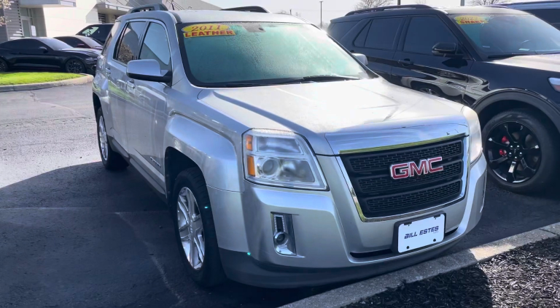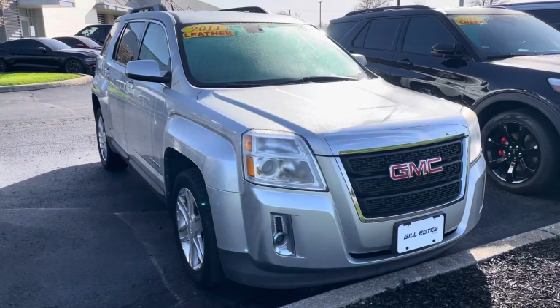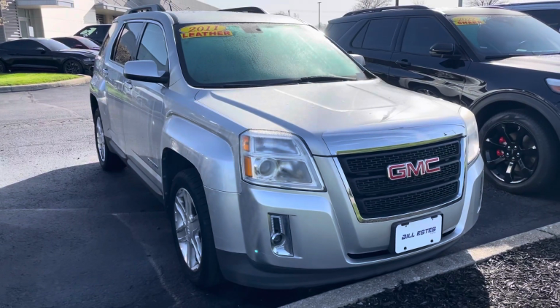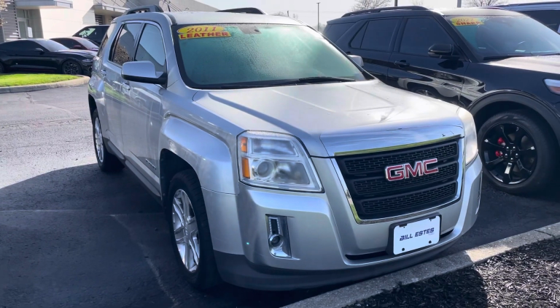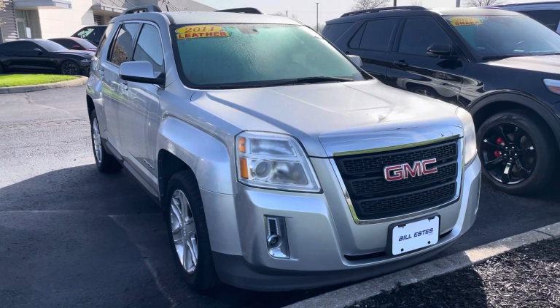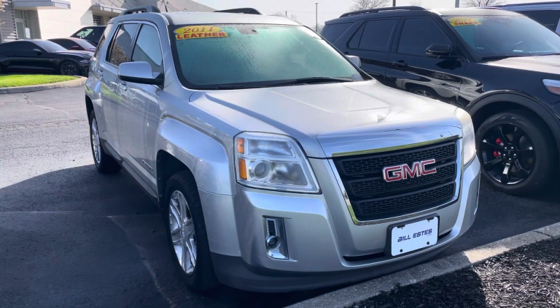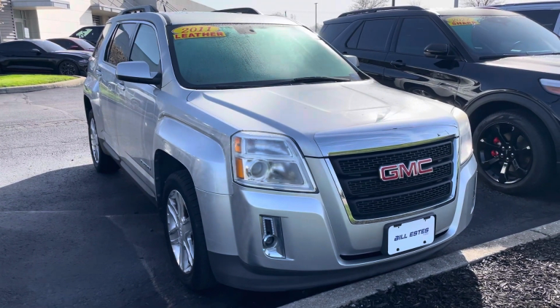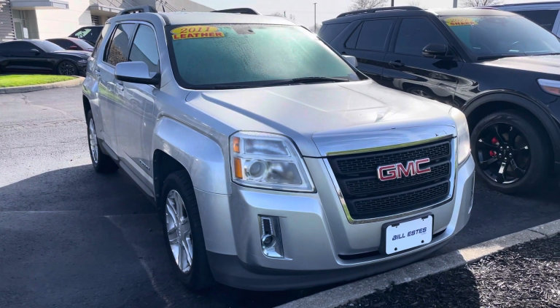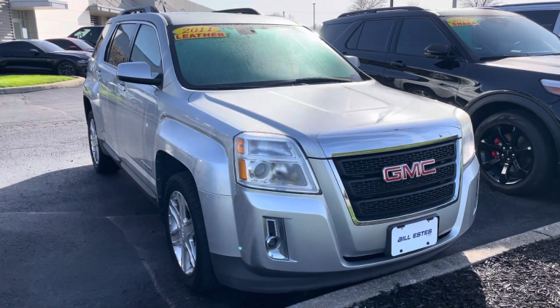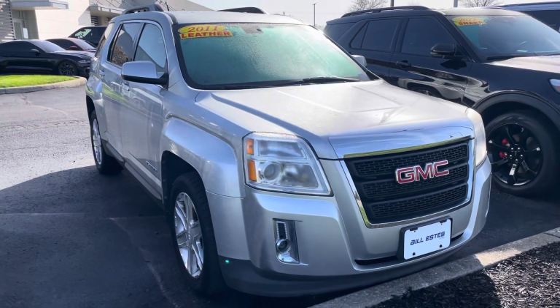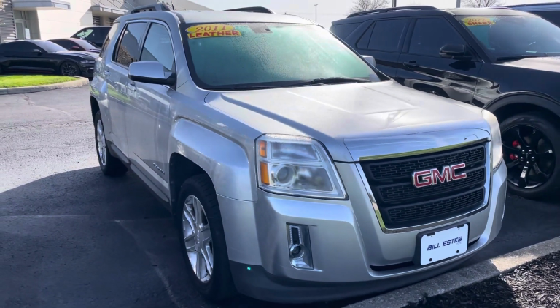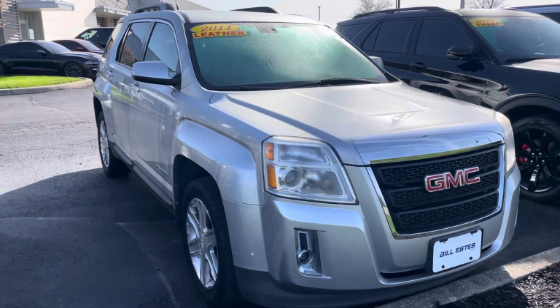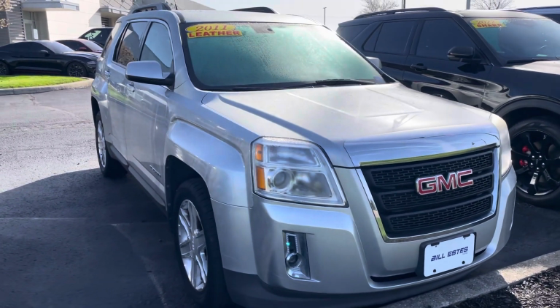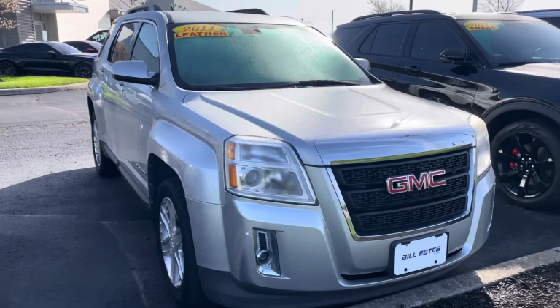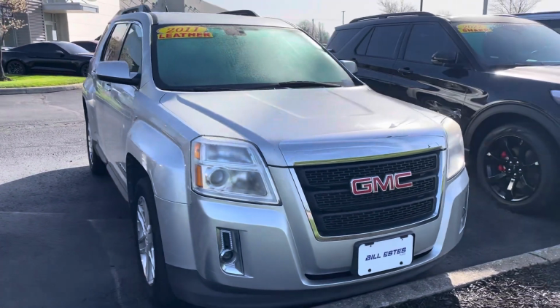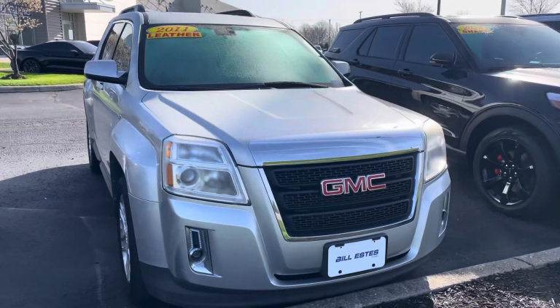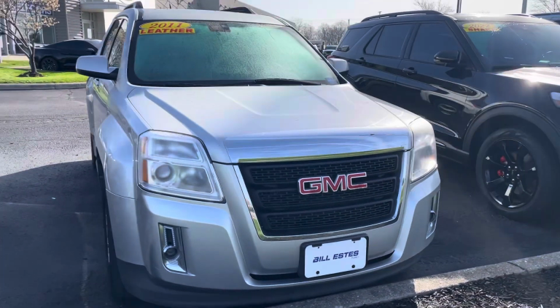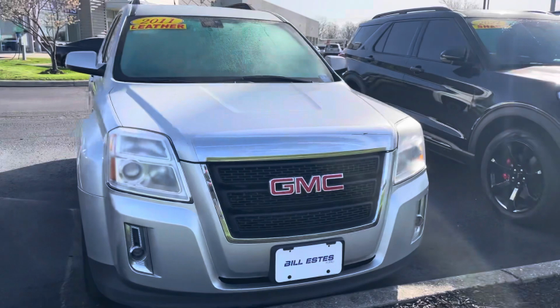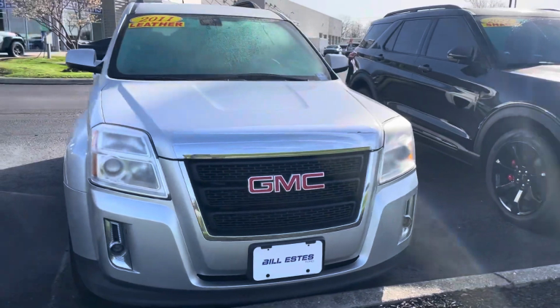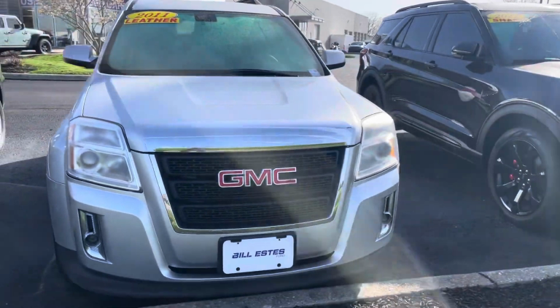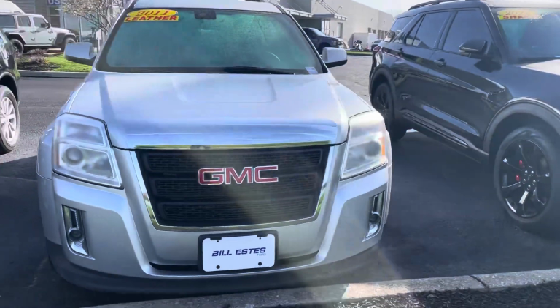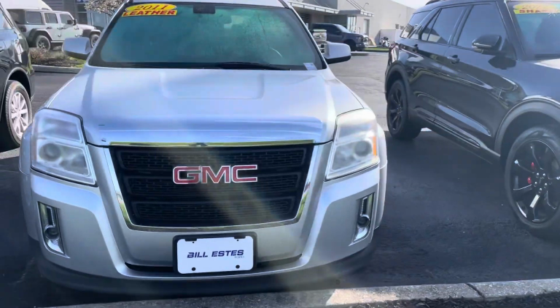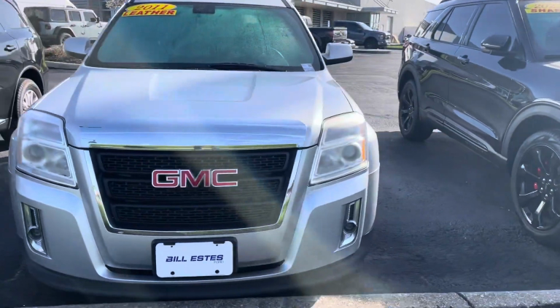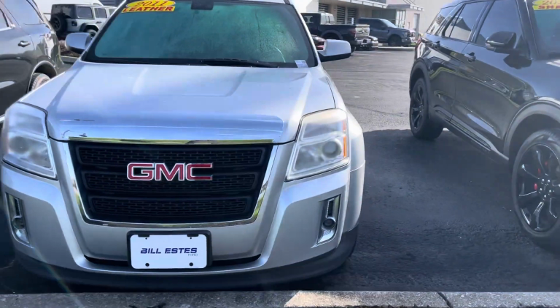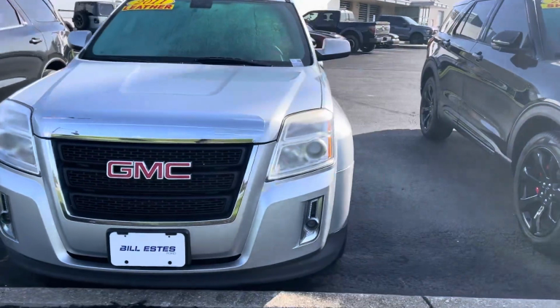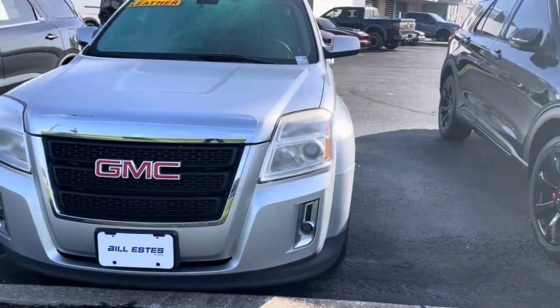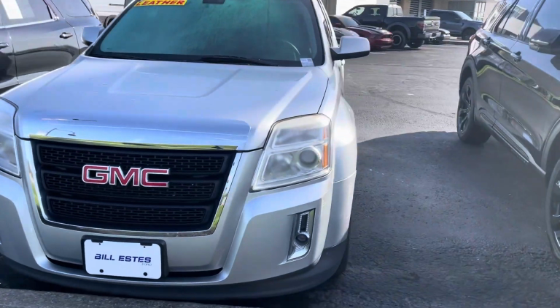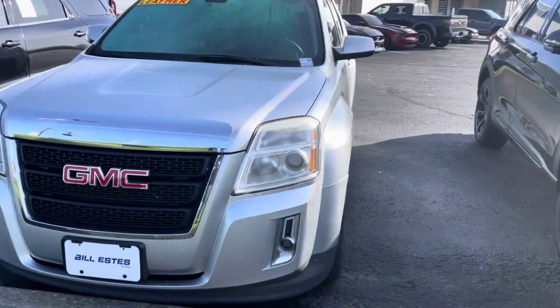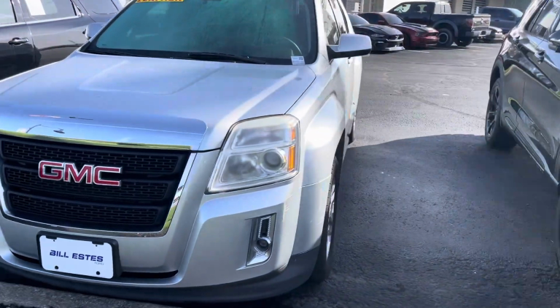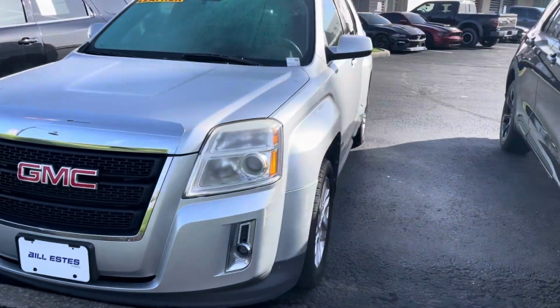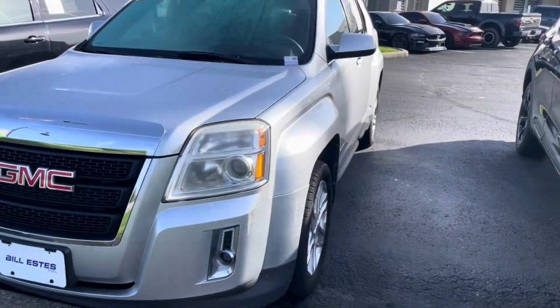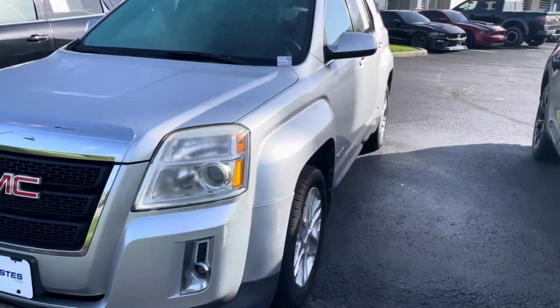Hey Mark, it's JB here from Bill Estes Ford. This is the 2011 GMC Terrain that you've been checking out online over the weekend. I want to give you a quick walk-around tour of it and show you that it's here.